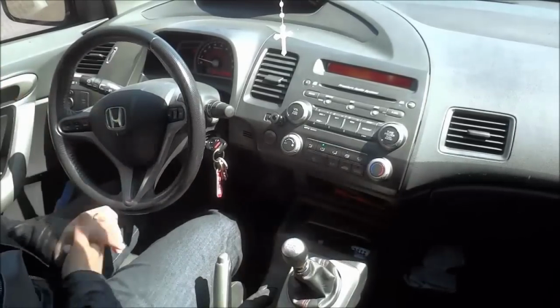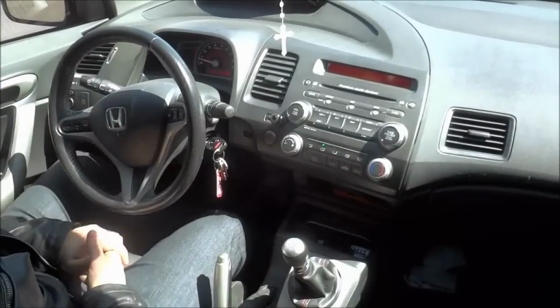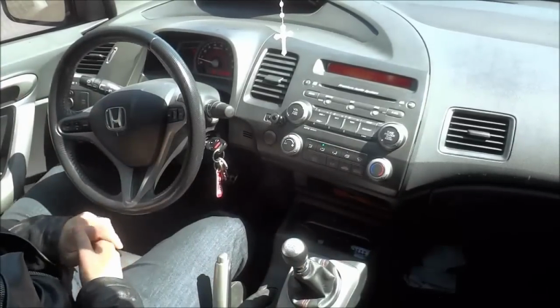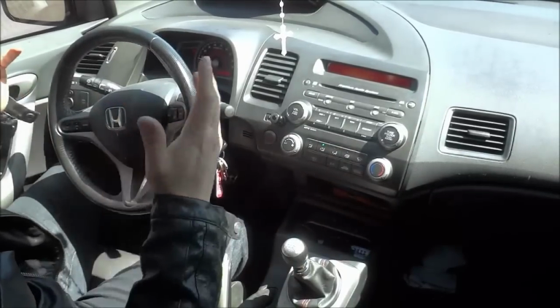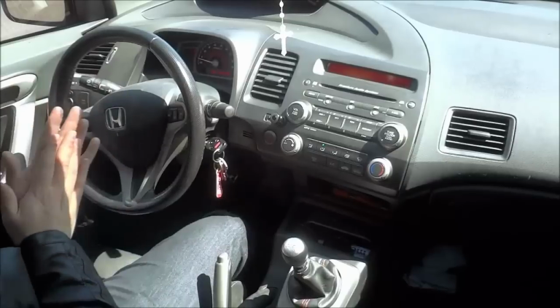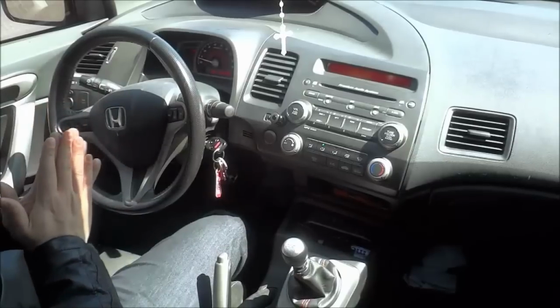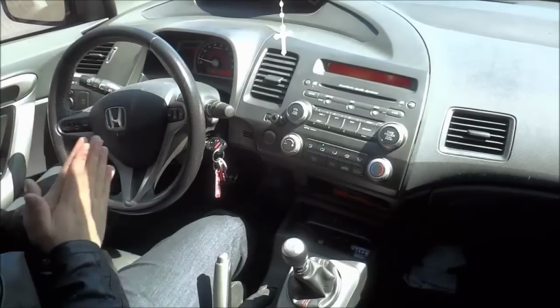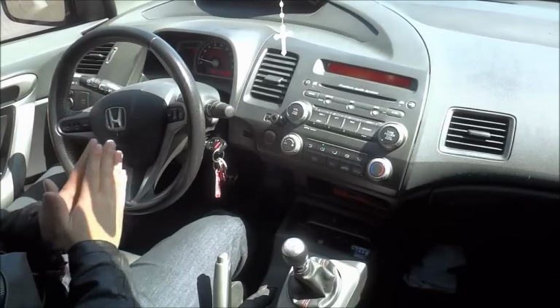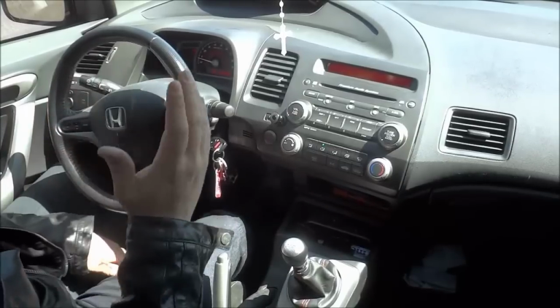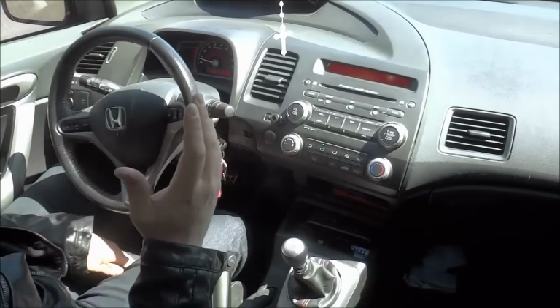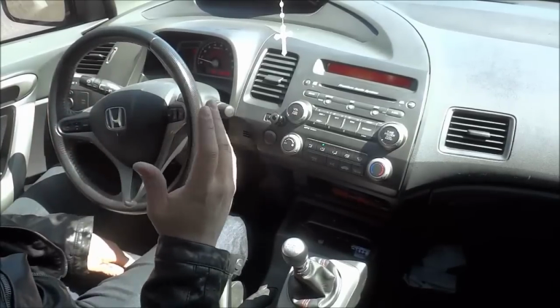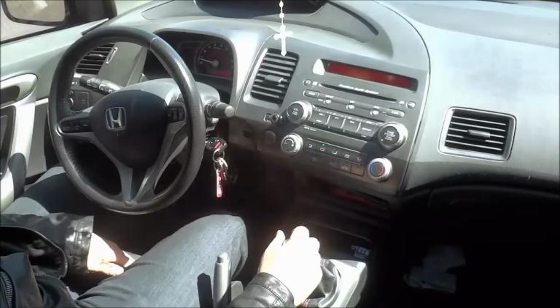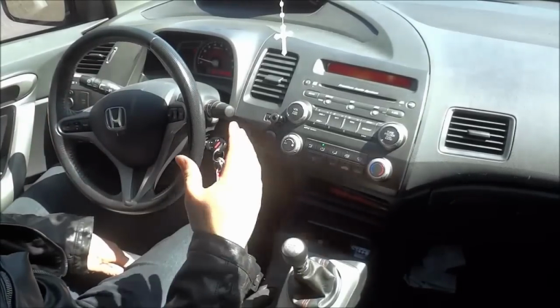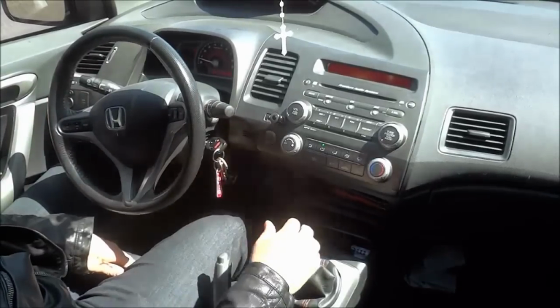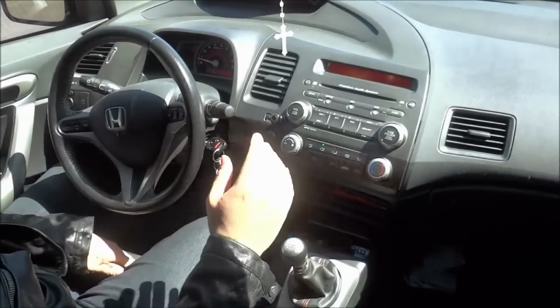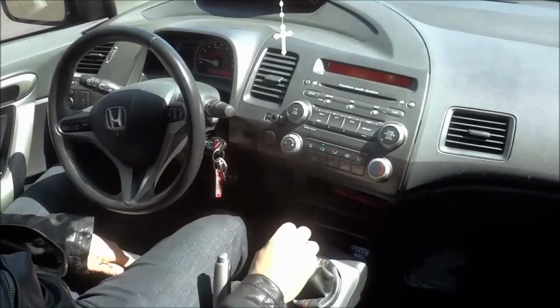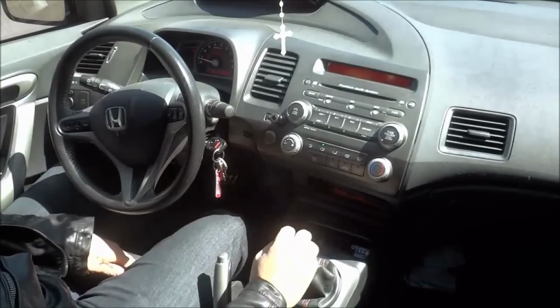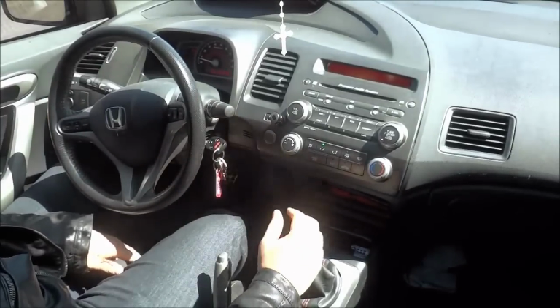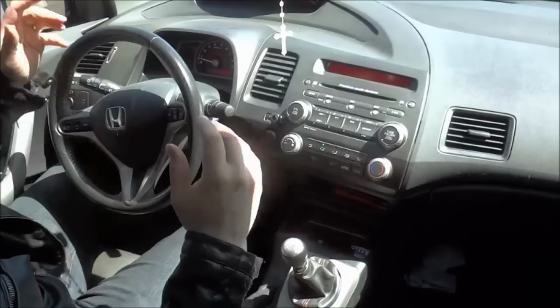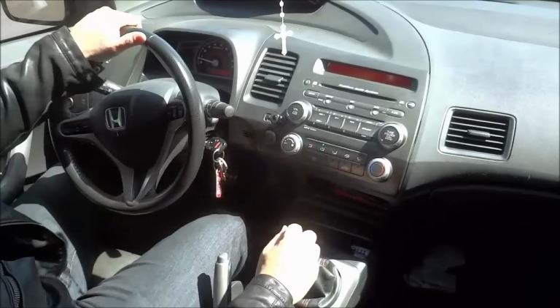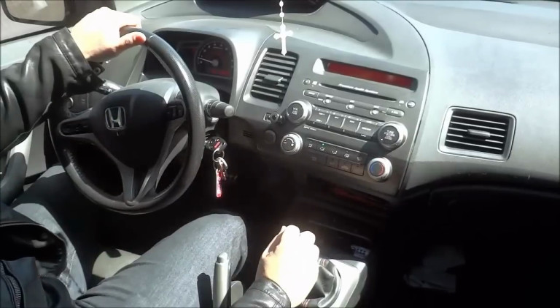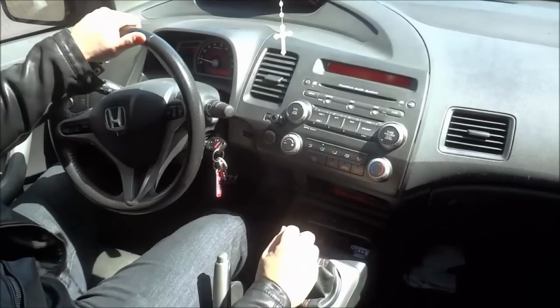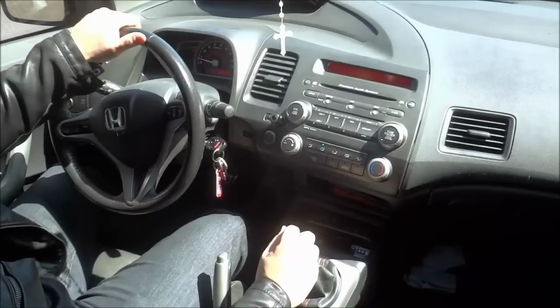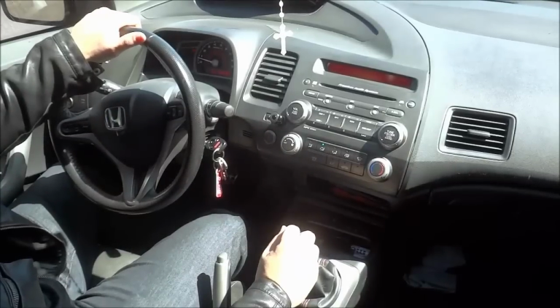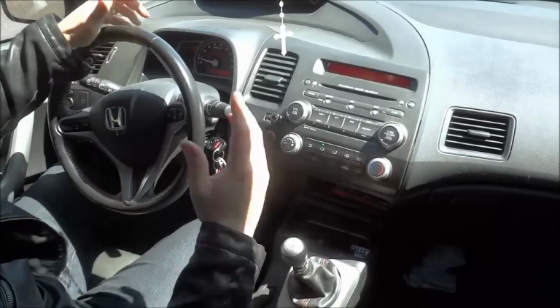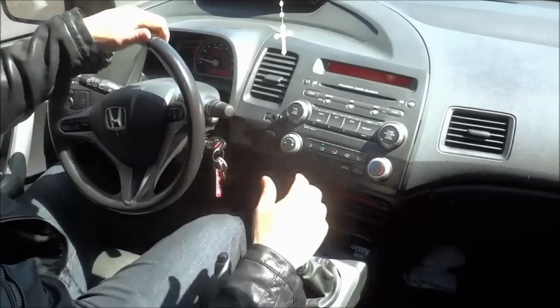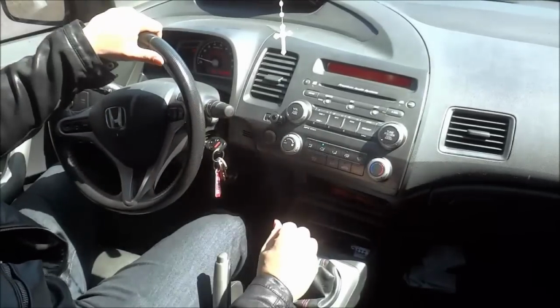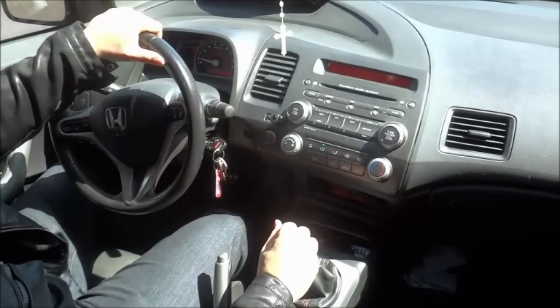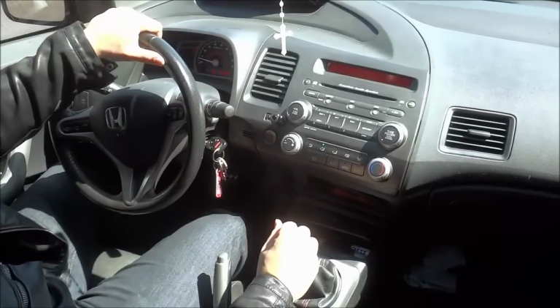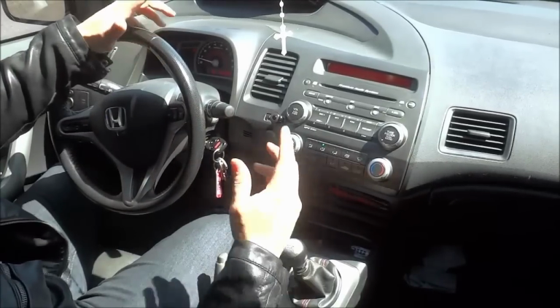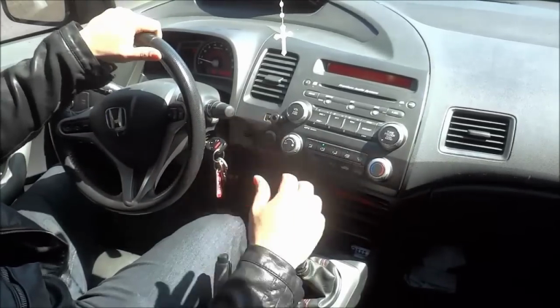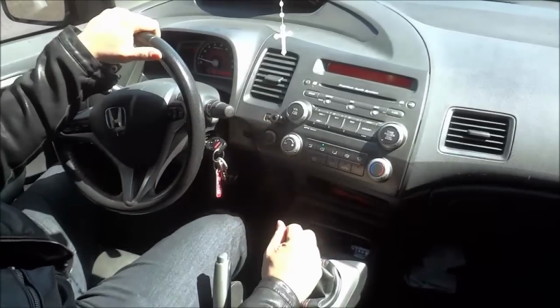And that's basically it. In this video I have shown you how to pull over to the curb. It's a really simple process and I've walked you through it in a step by step manner. And that's all I have for you today. Thanks for watching.